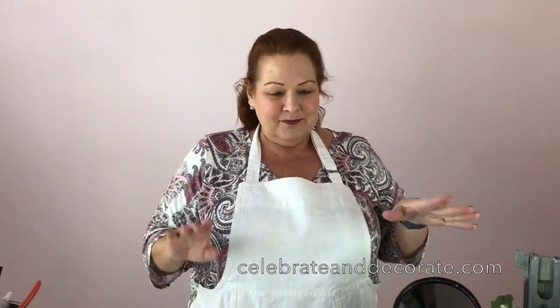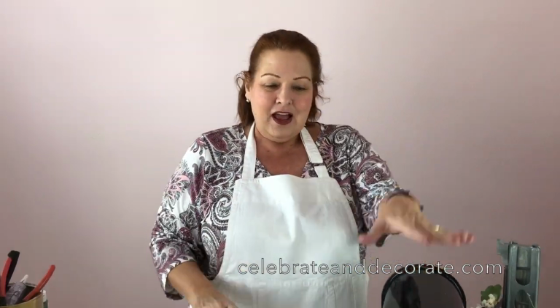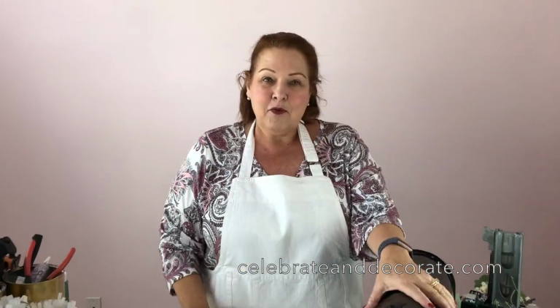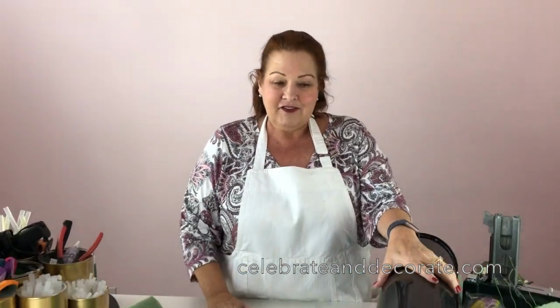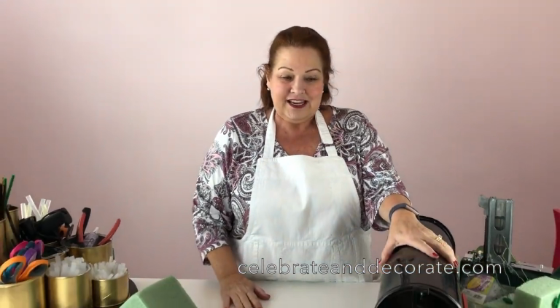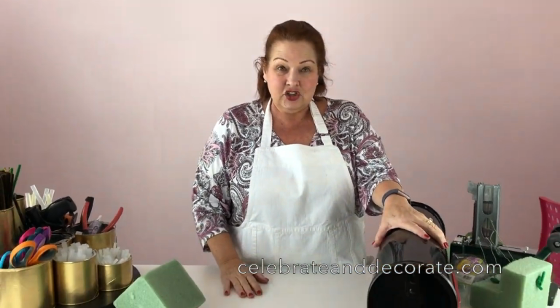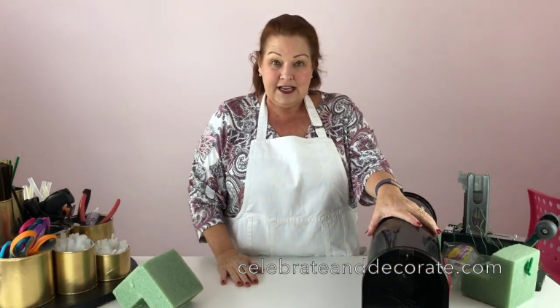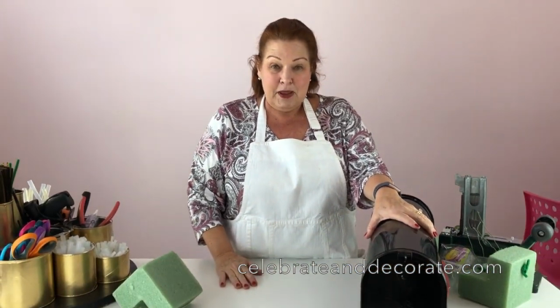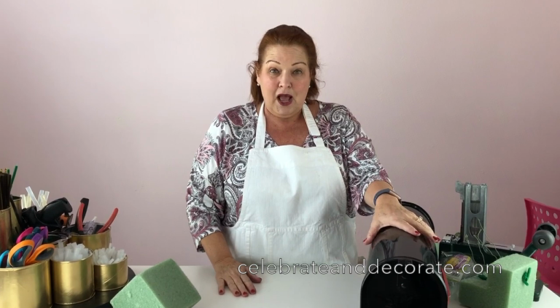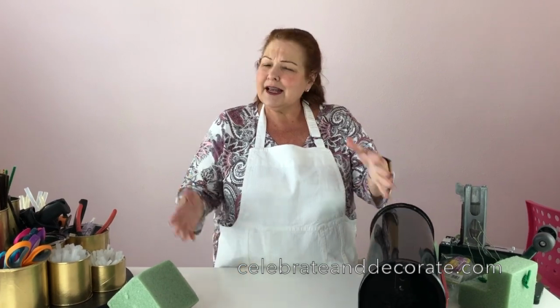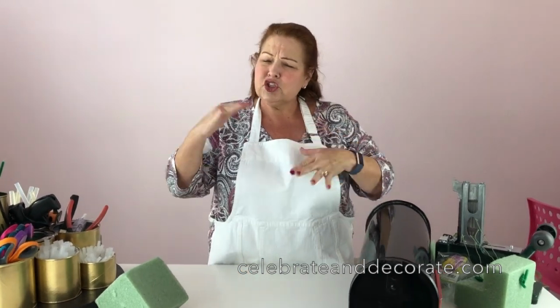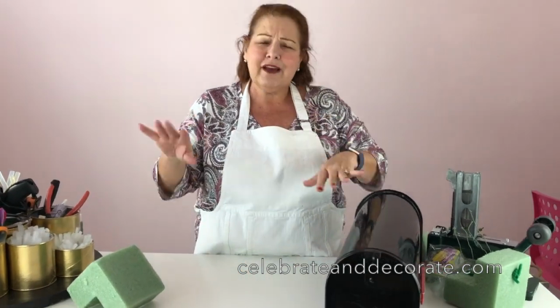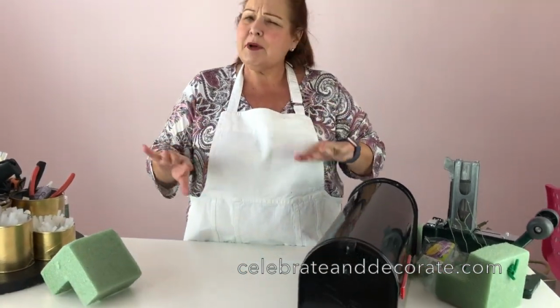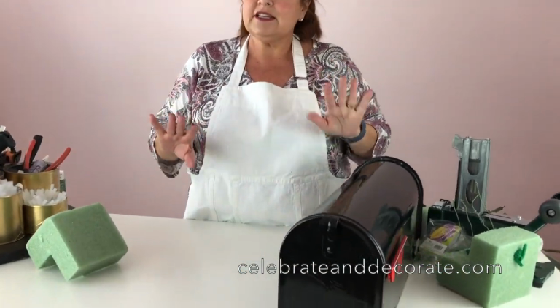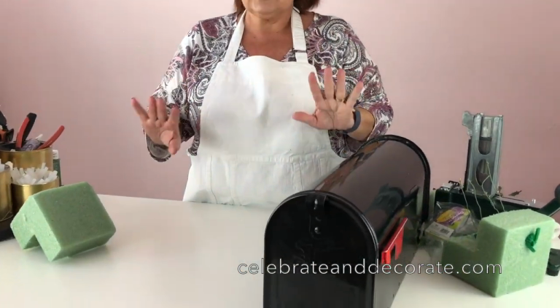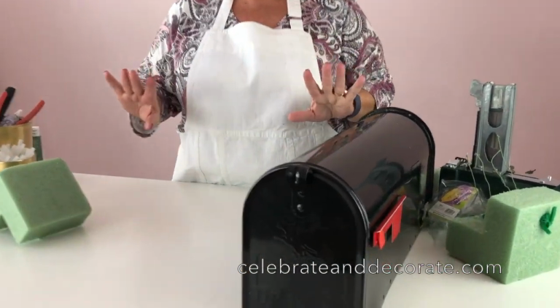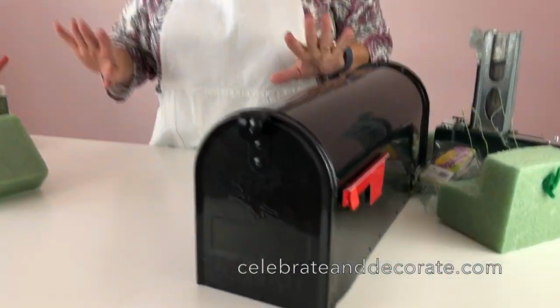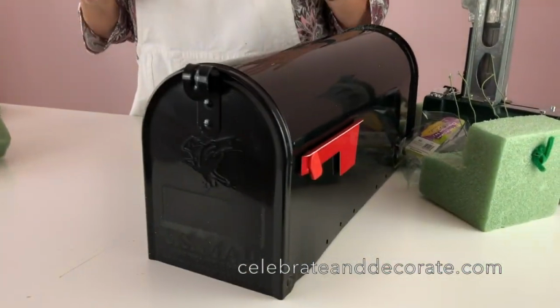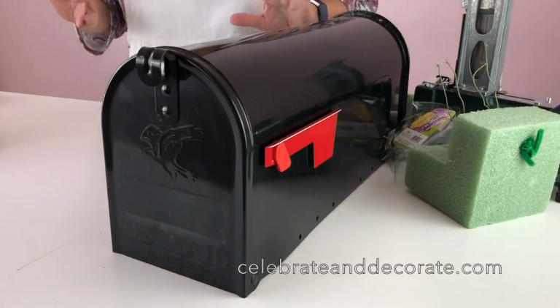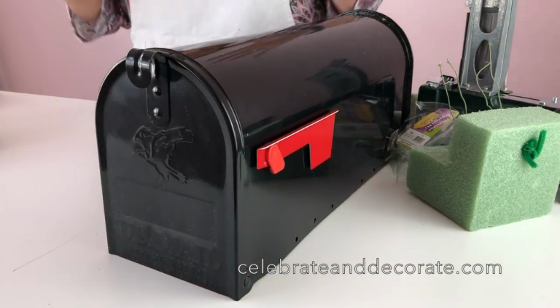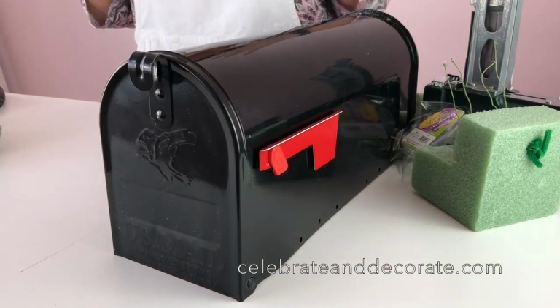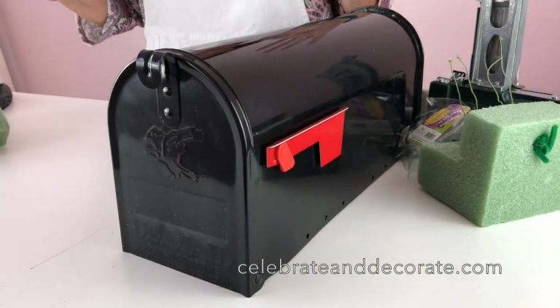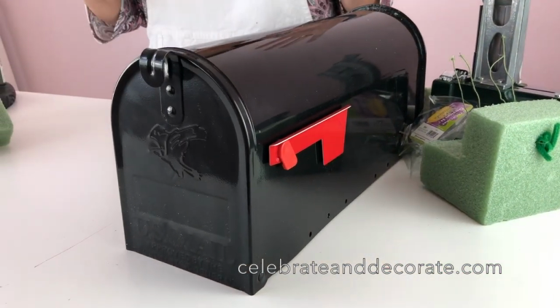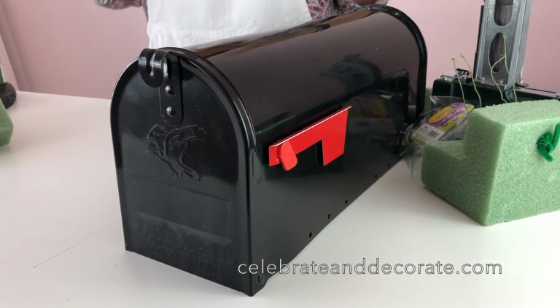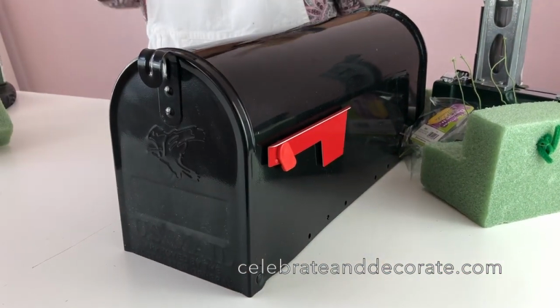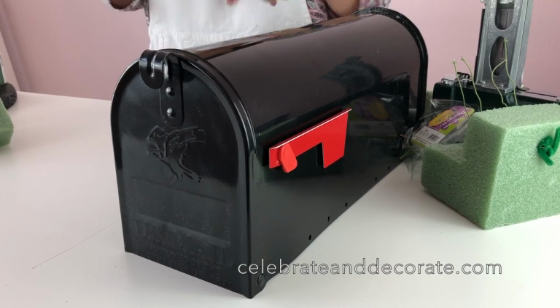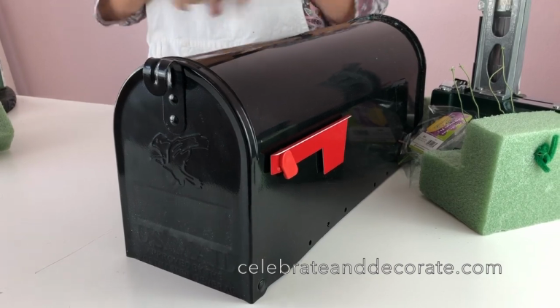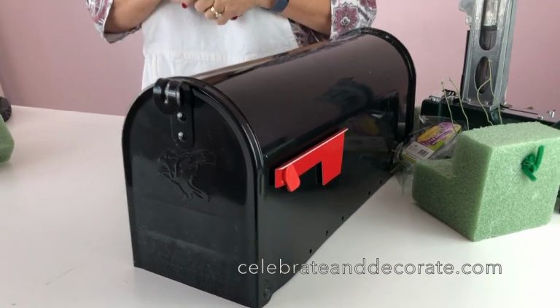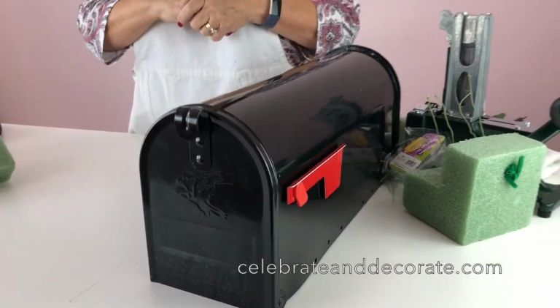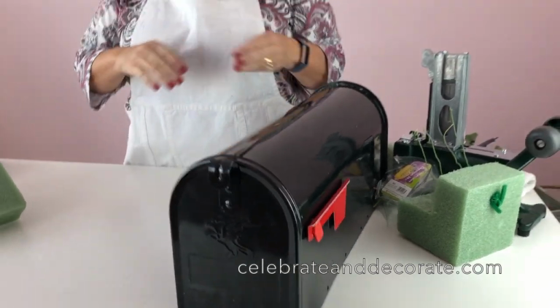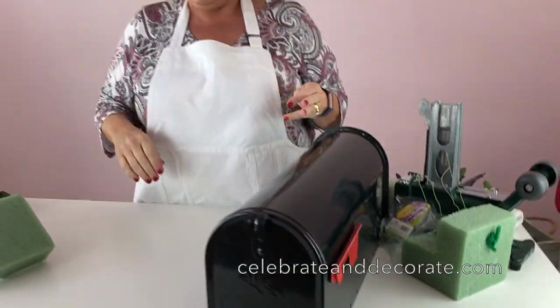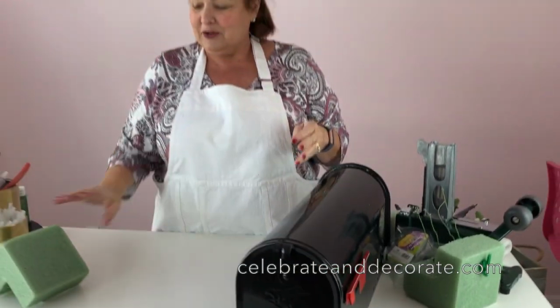I have a standard size mailbox and I do have some ideas for other ones, so if you have questions you can always post them in the comments below and I'll see all of those.